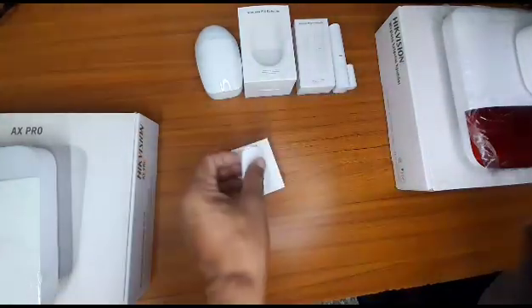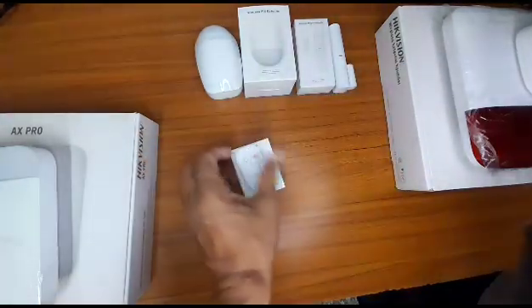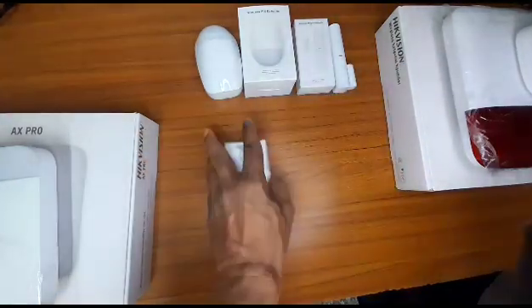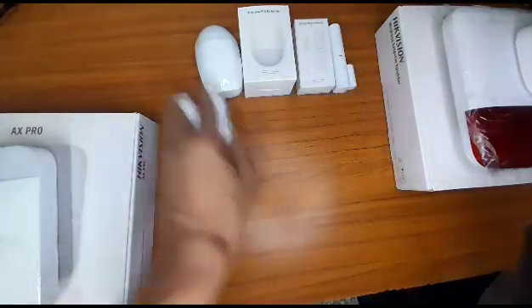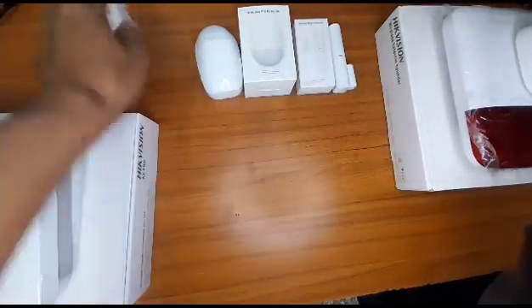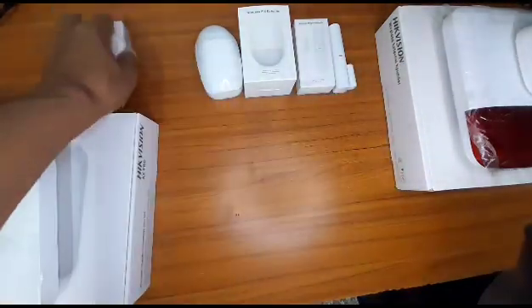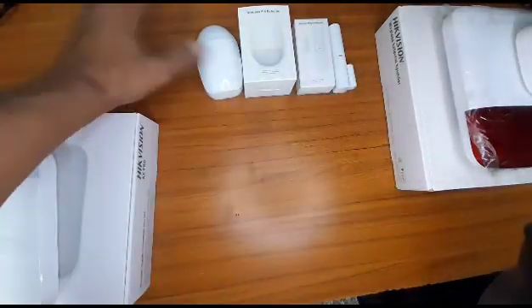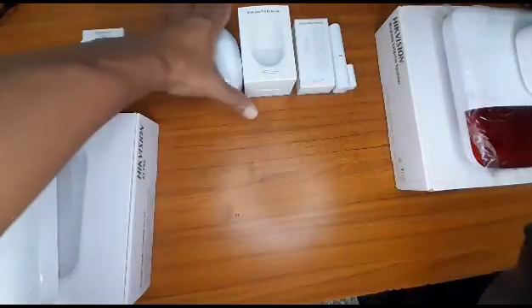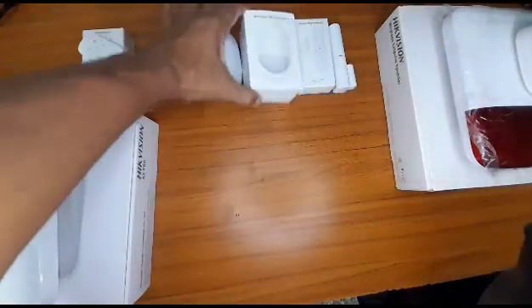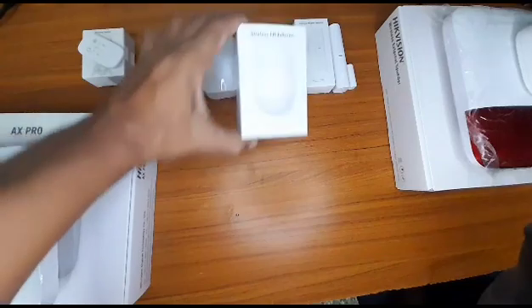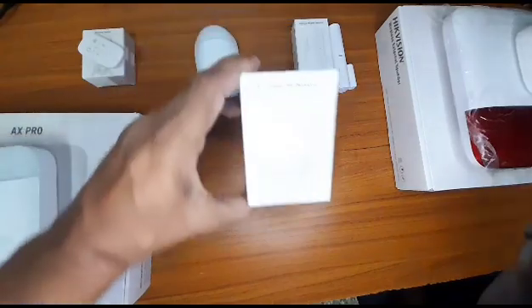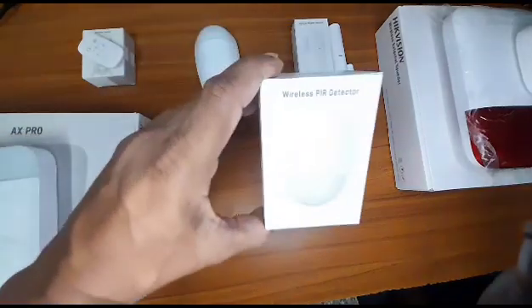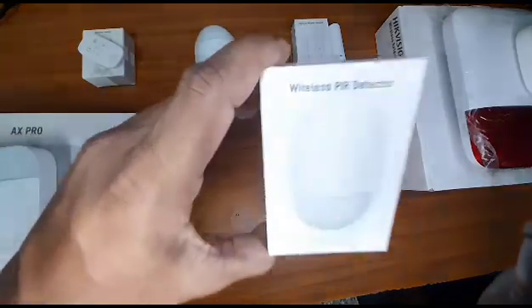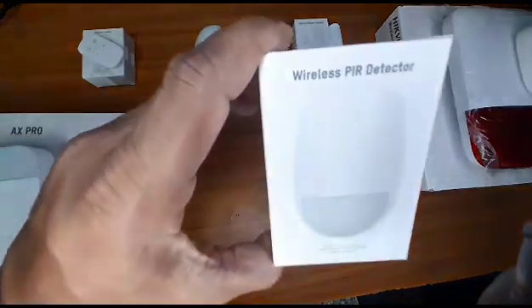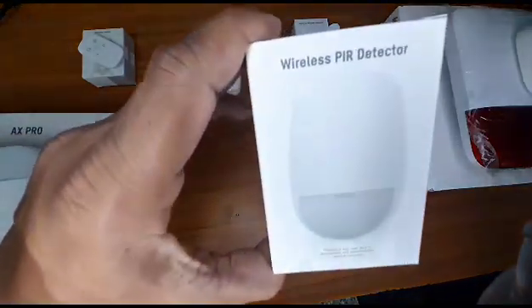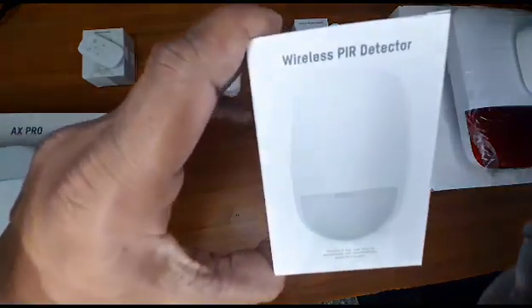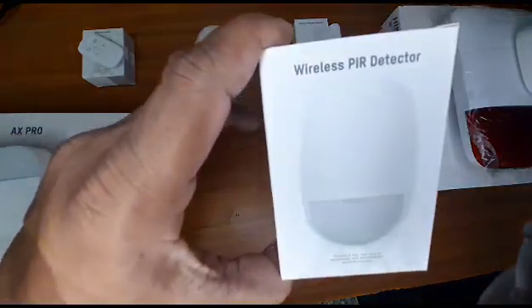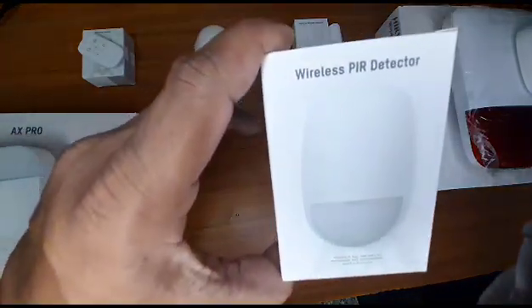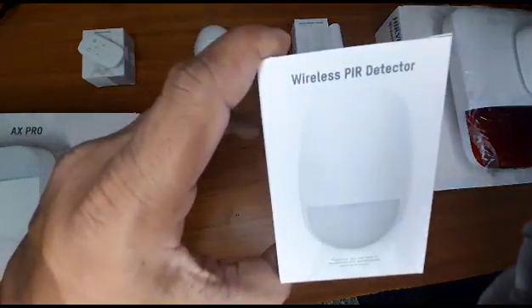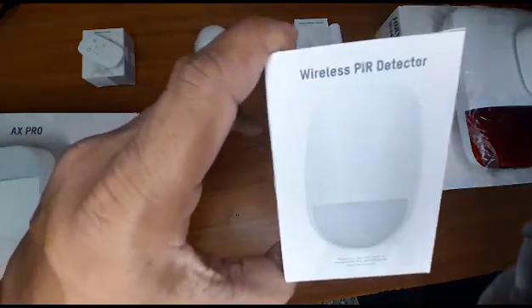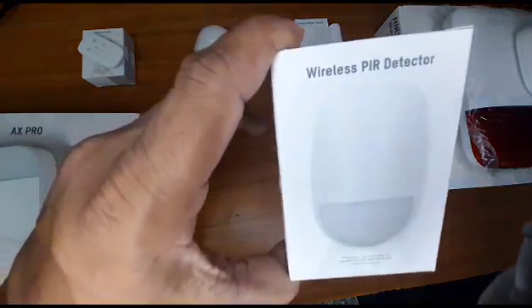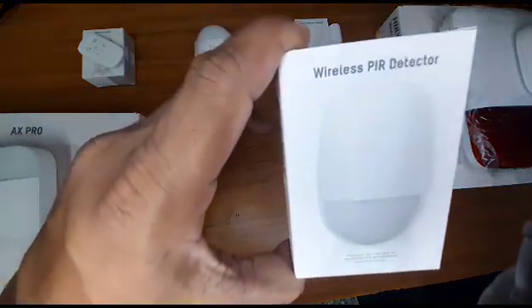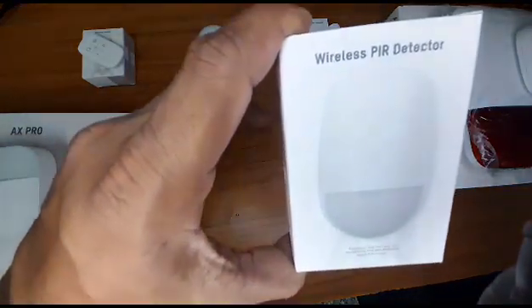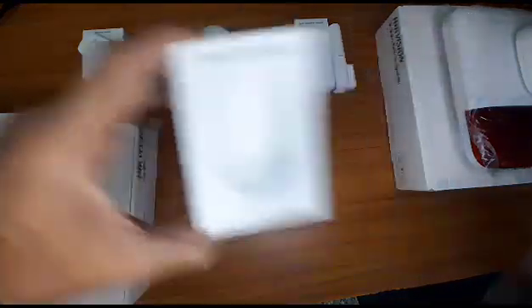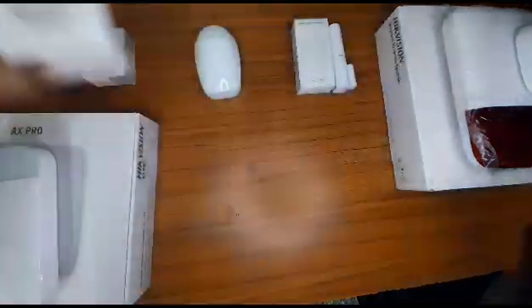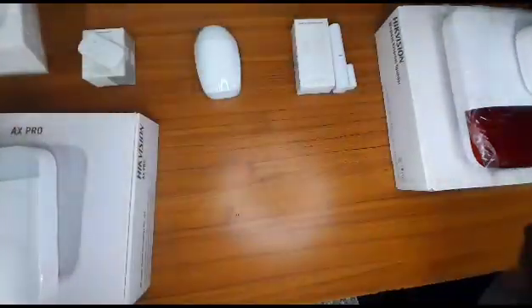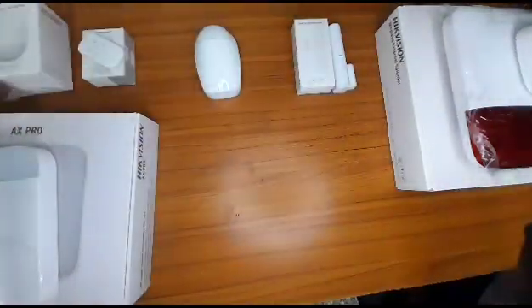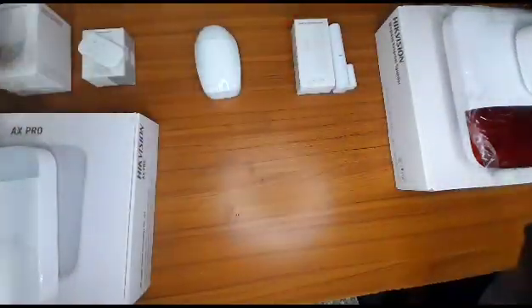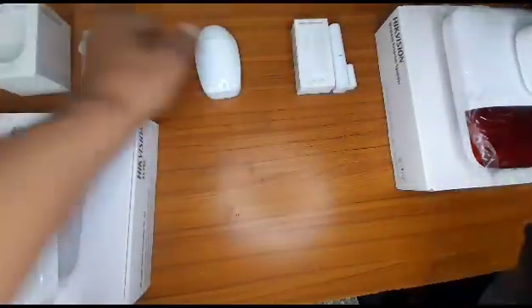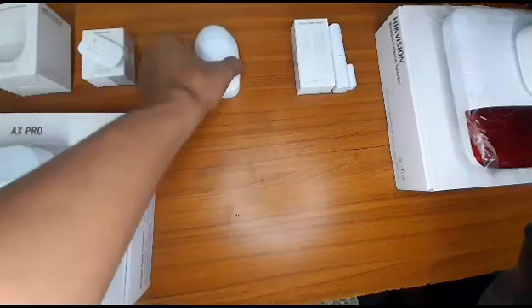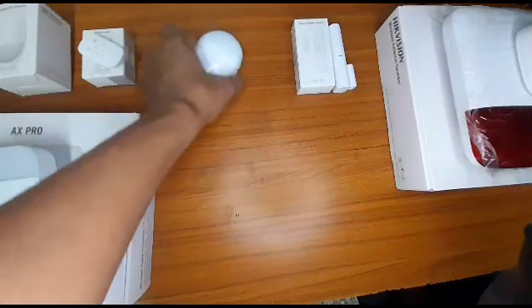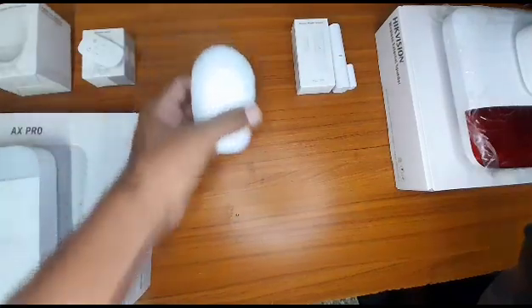It also comes with the wireless PIR detector. This is how it looks like.